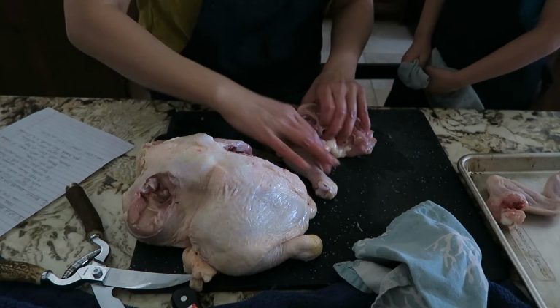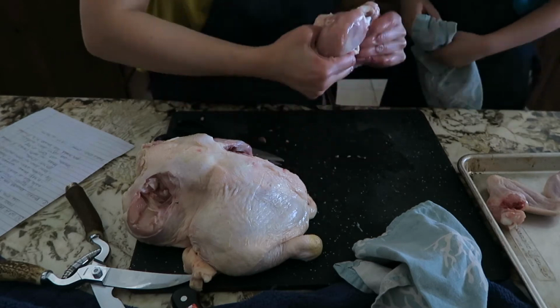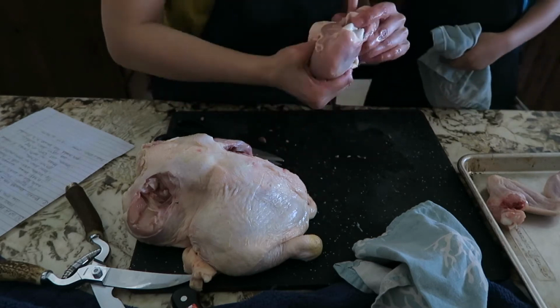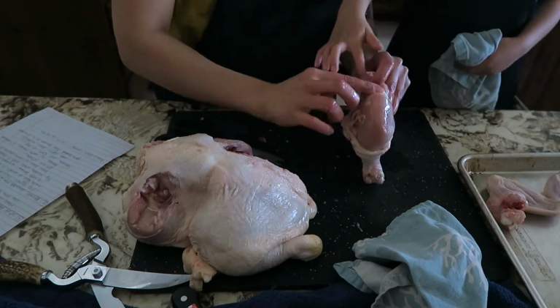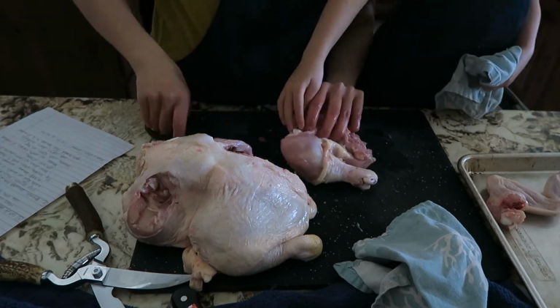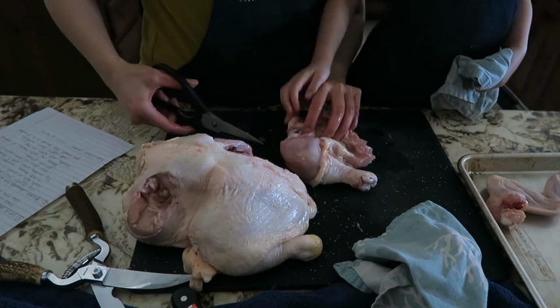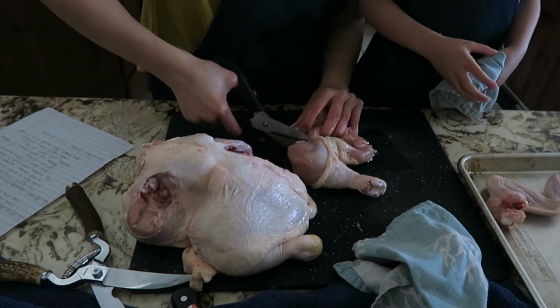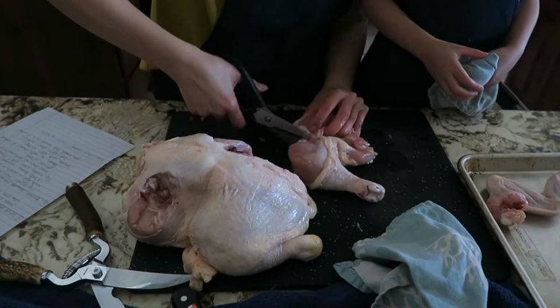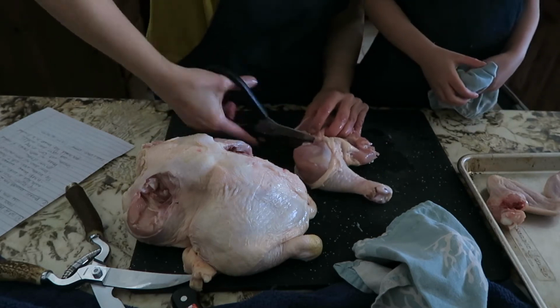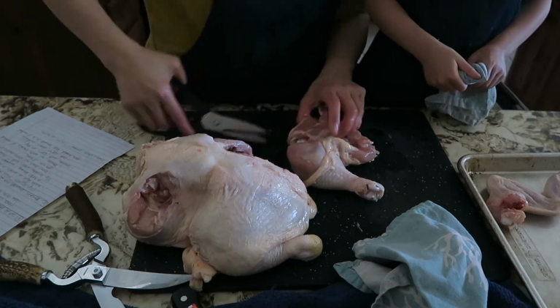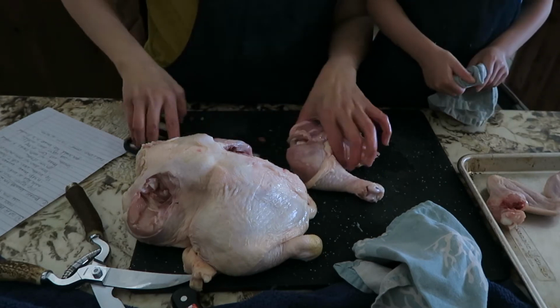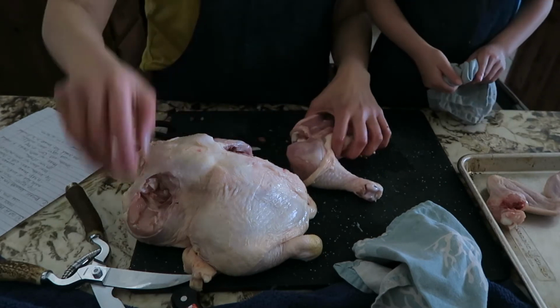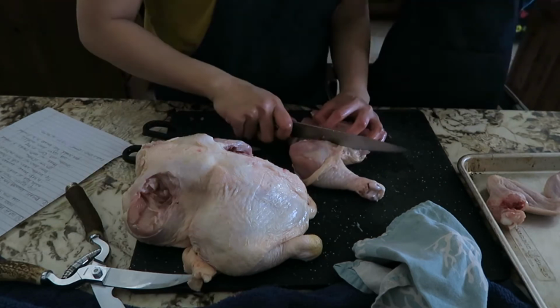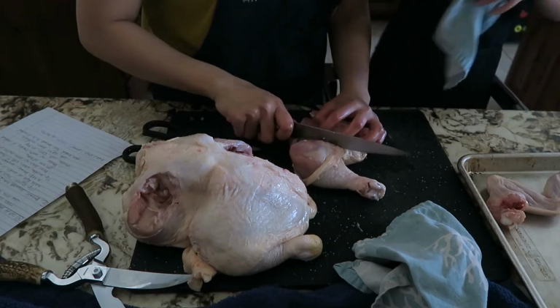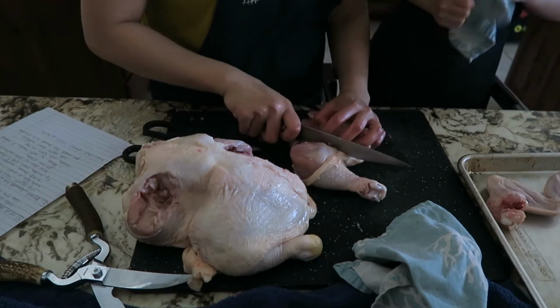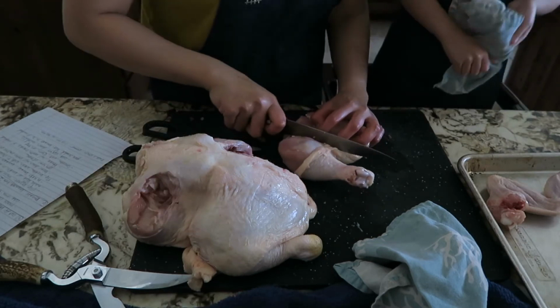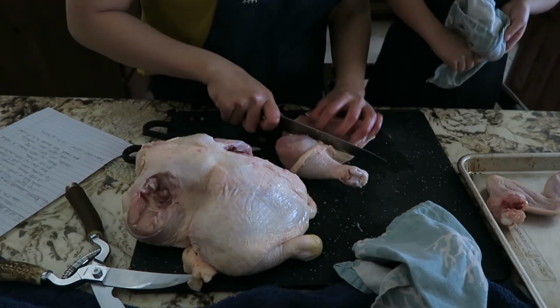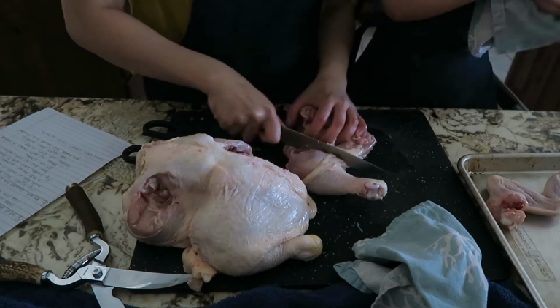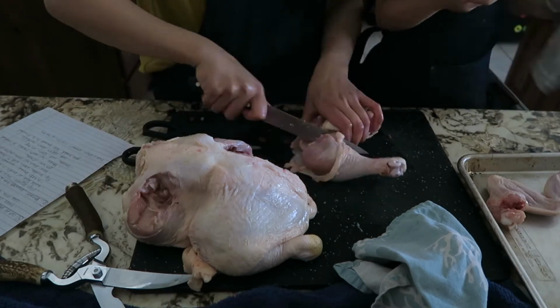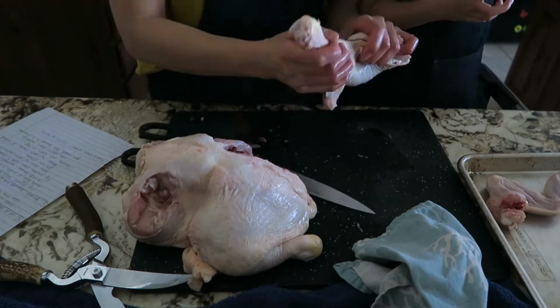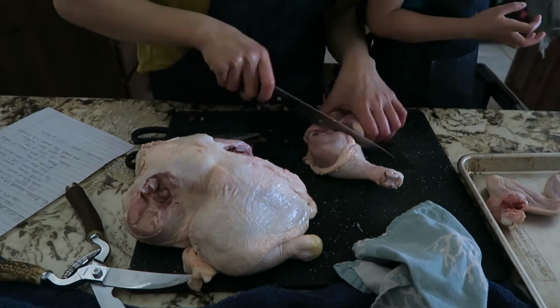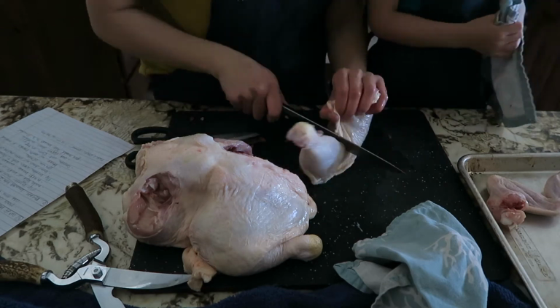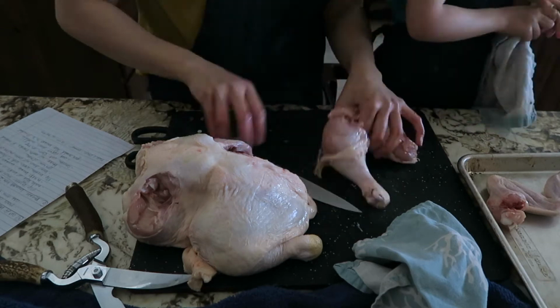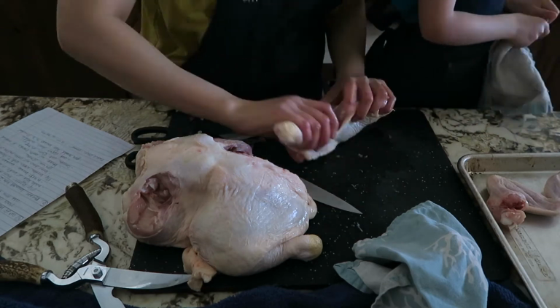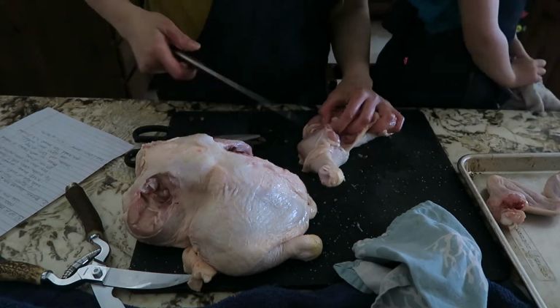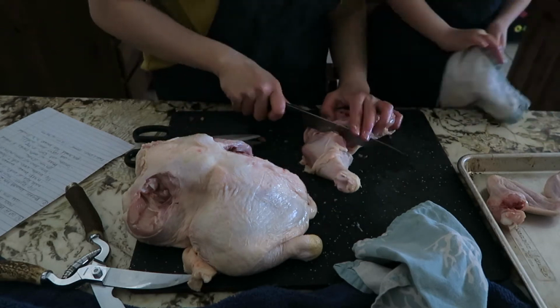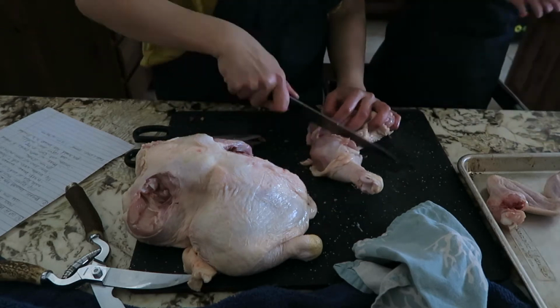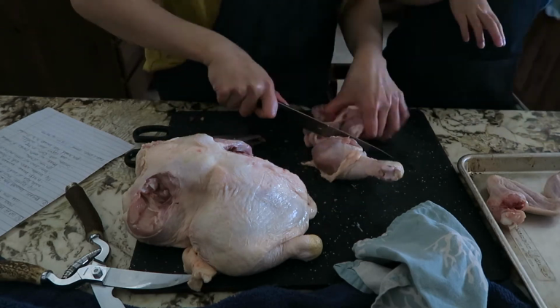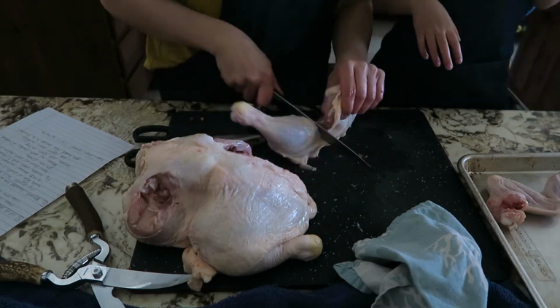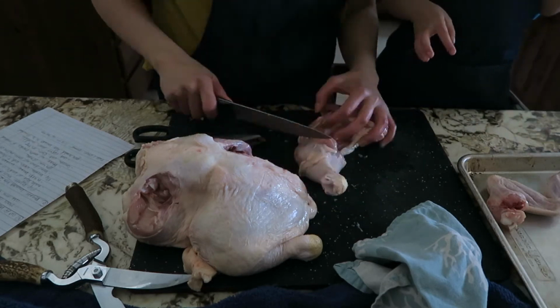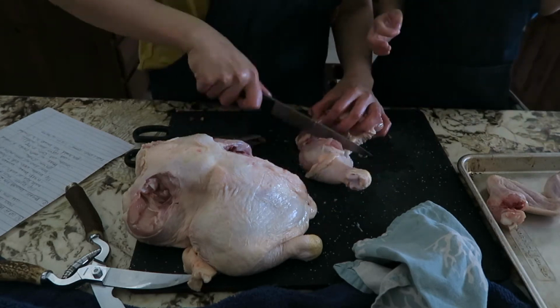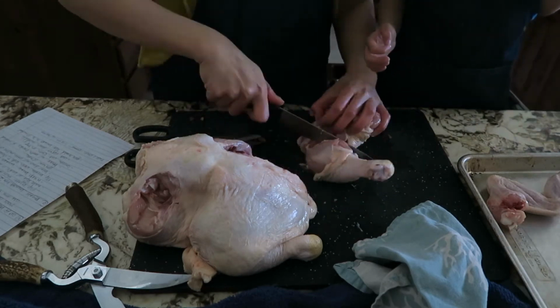I gave up on the shears and used my boning knife. I think since my first cut was in the wrong place, even my knife wouldn't work well there.